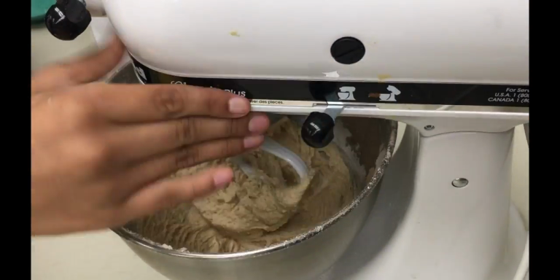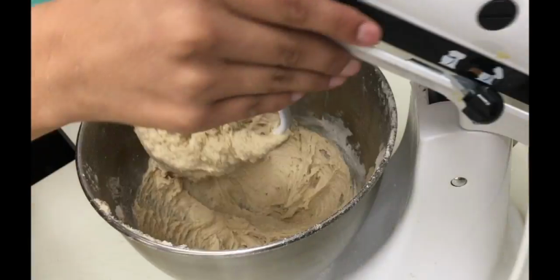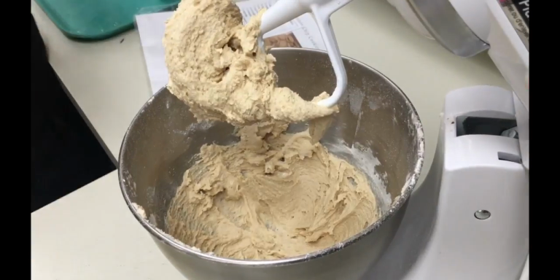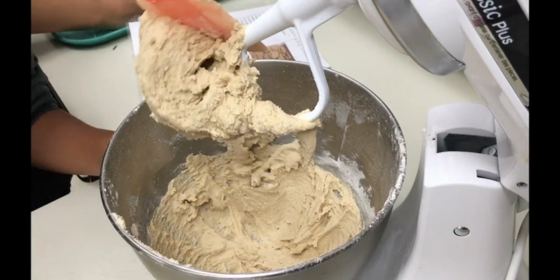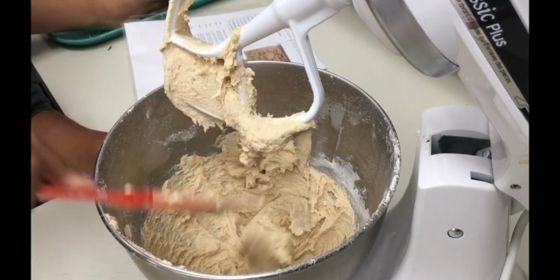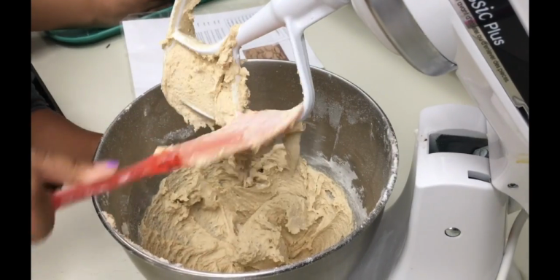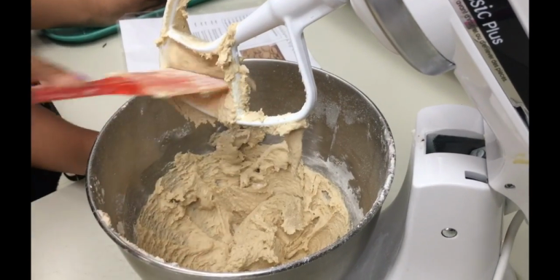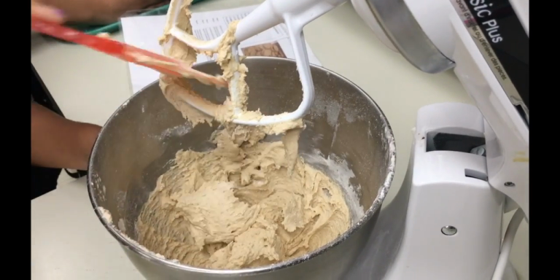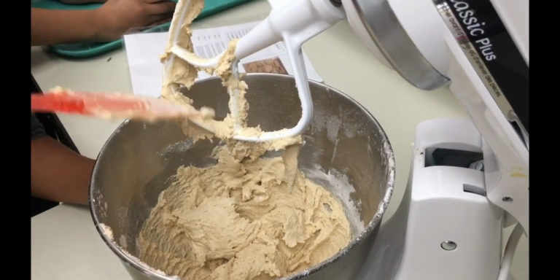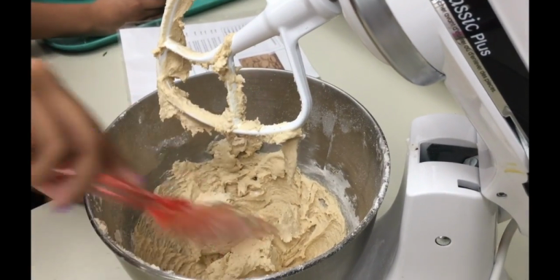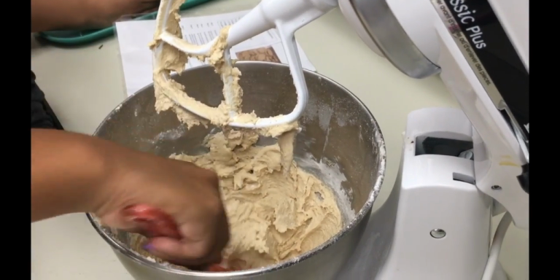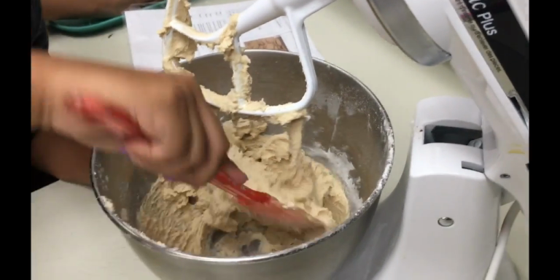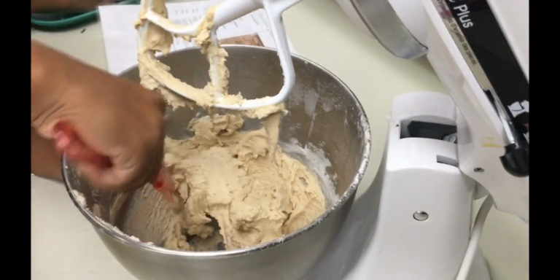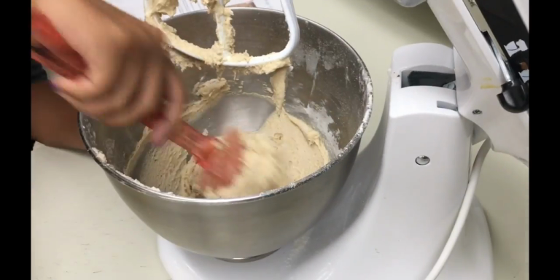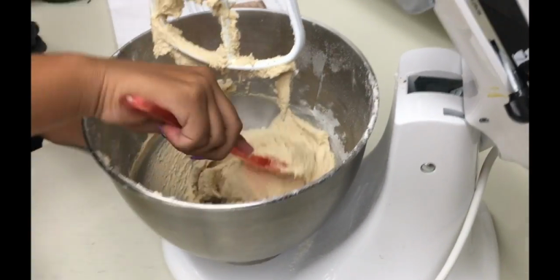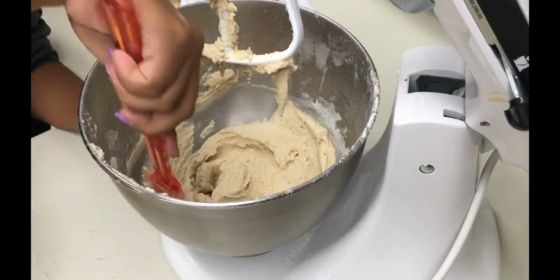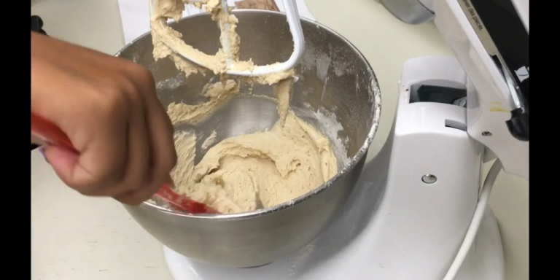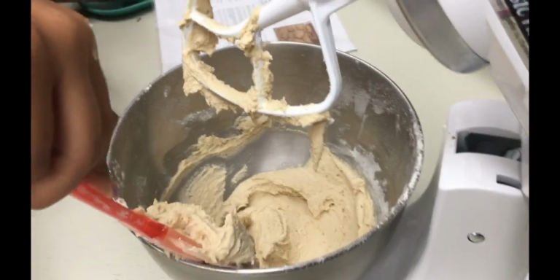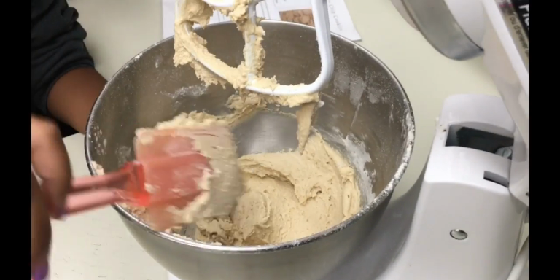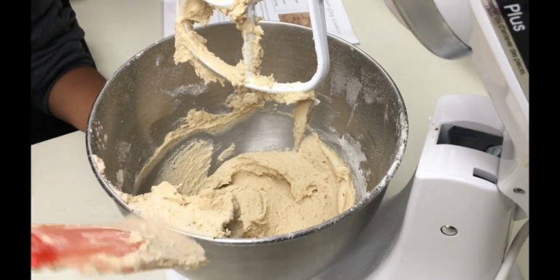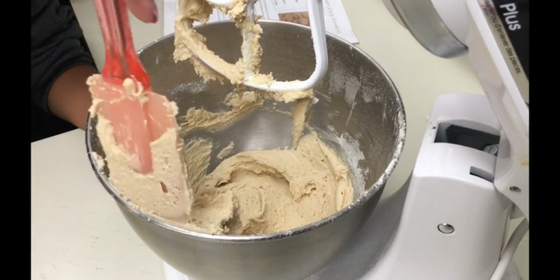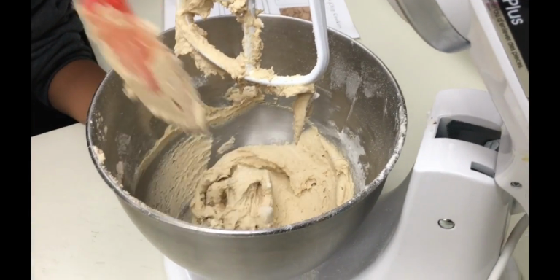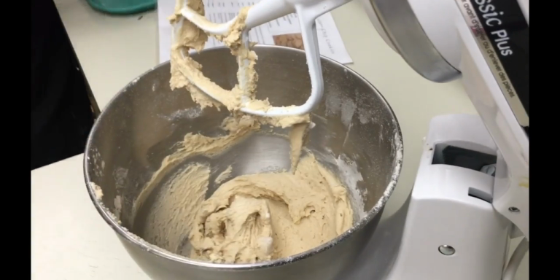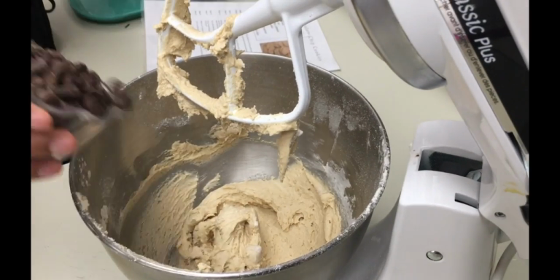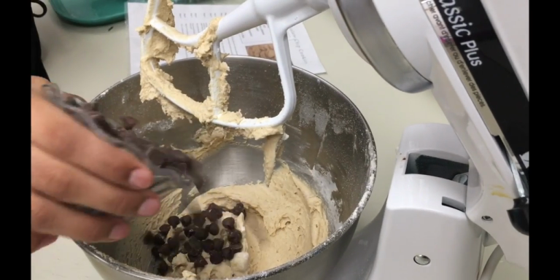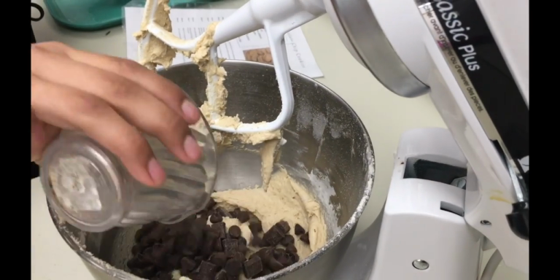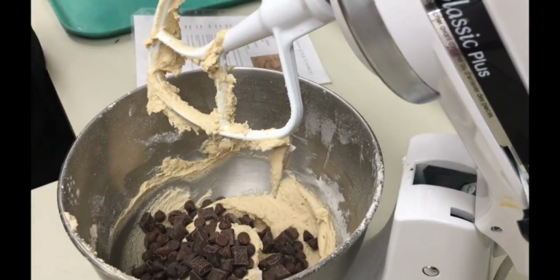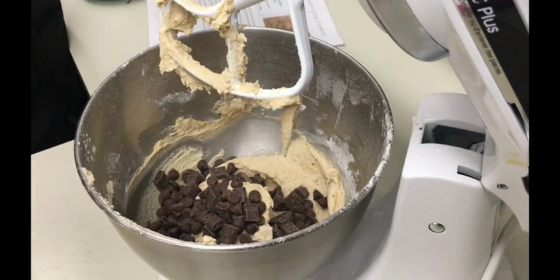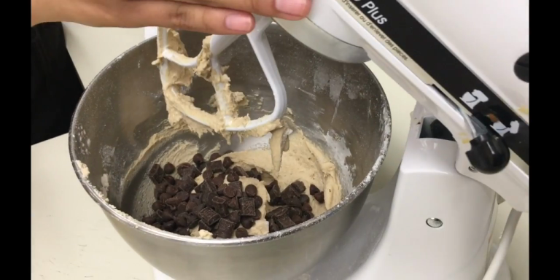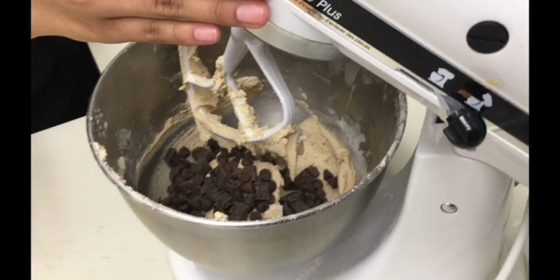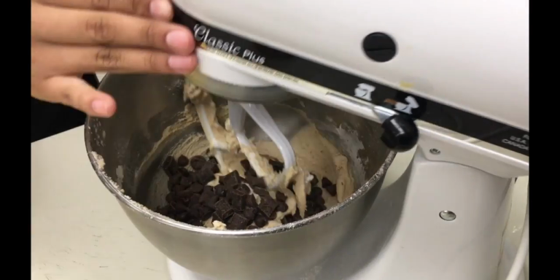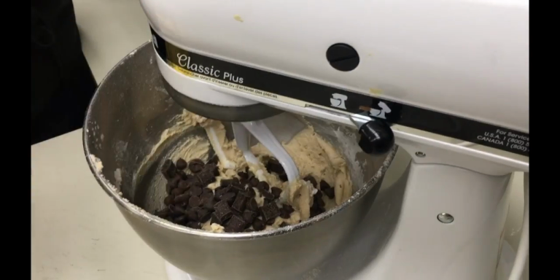Once your dough is made you can add in all of your extra ingredients. Today this group is adding in chocolate chips and chunks. You can add dried fruit, nuts, or anything you like.